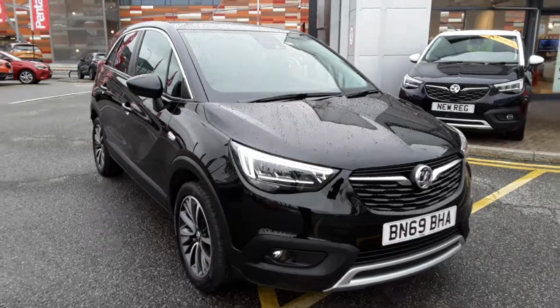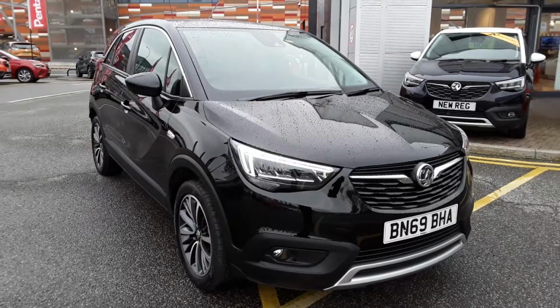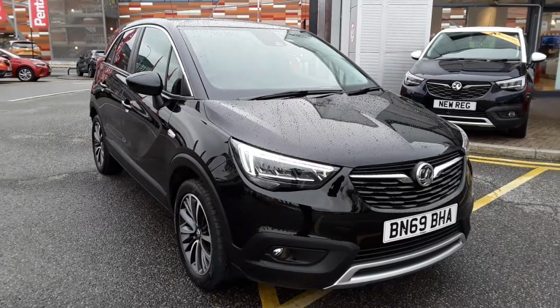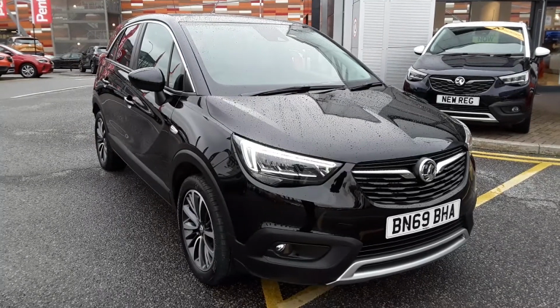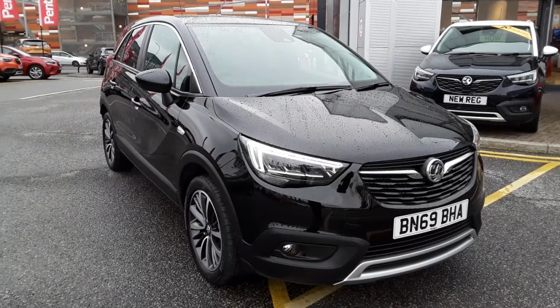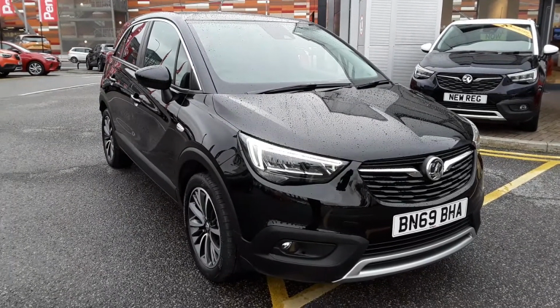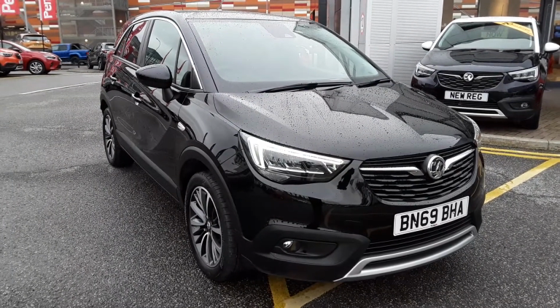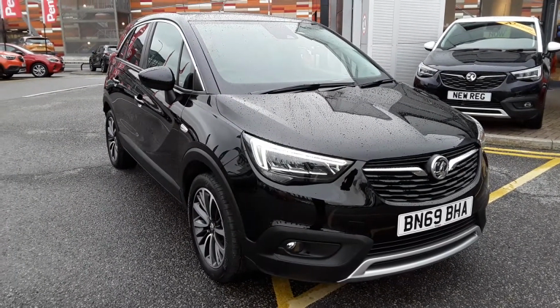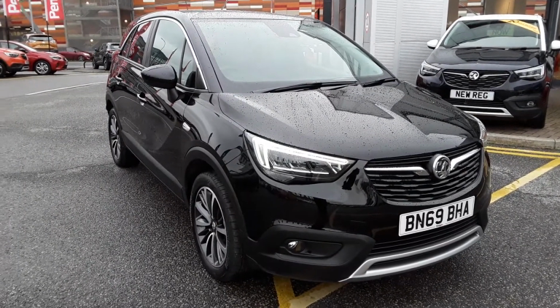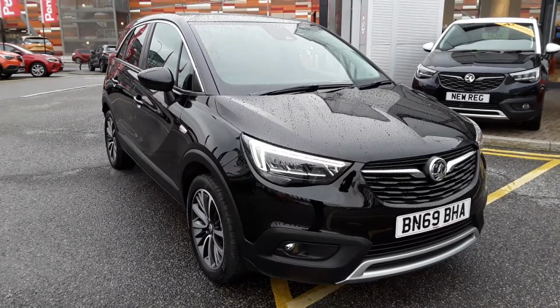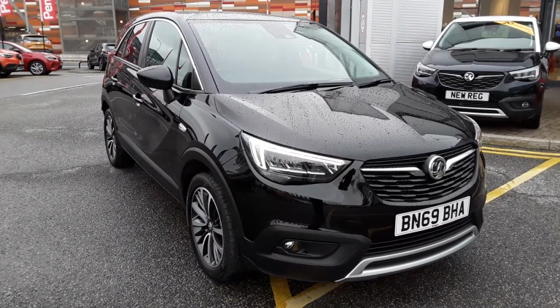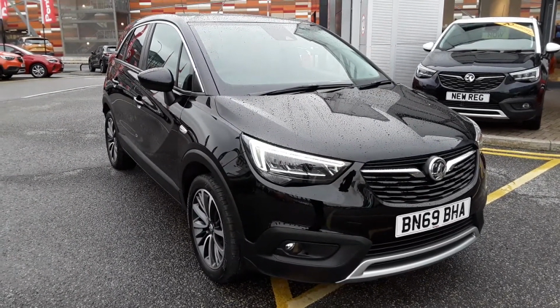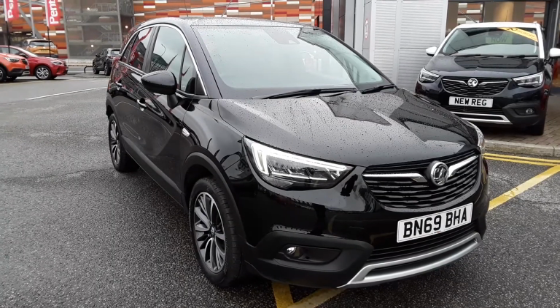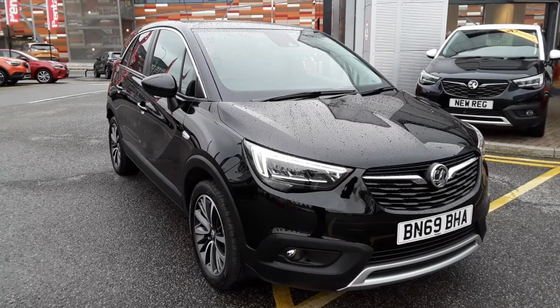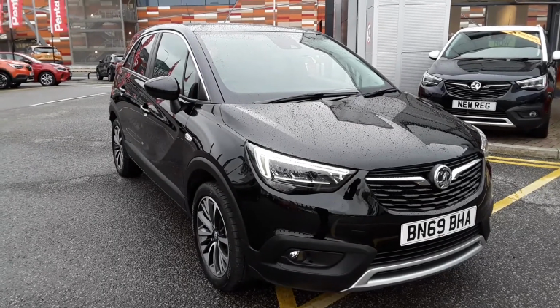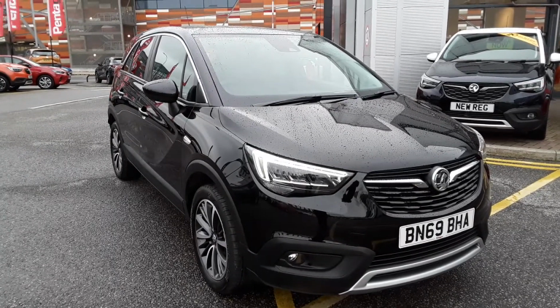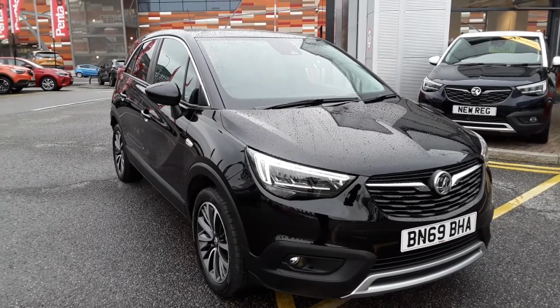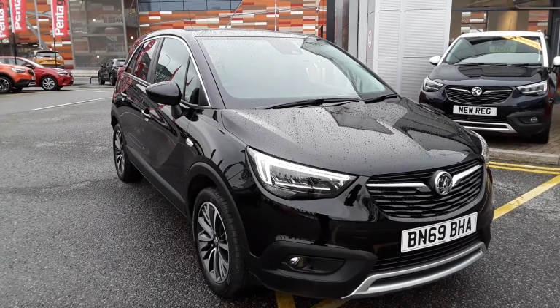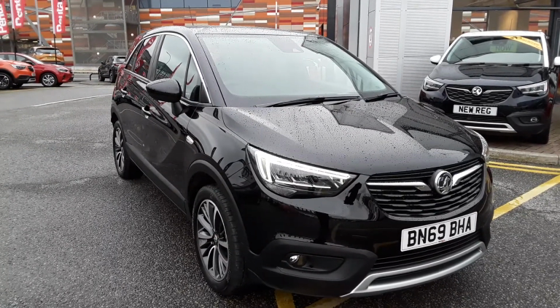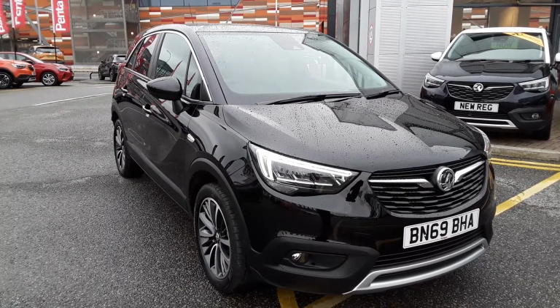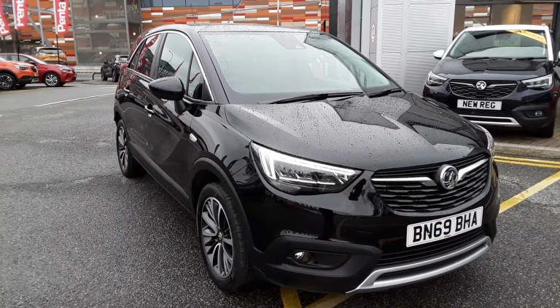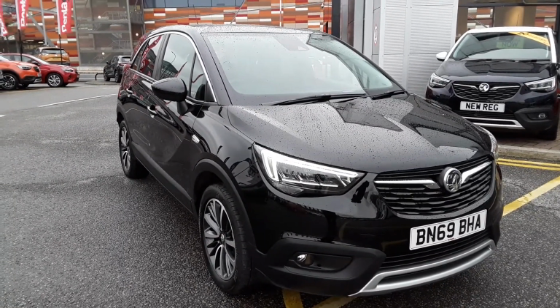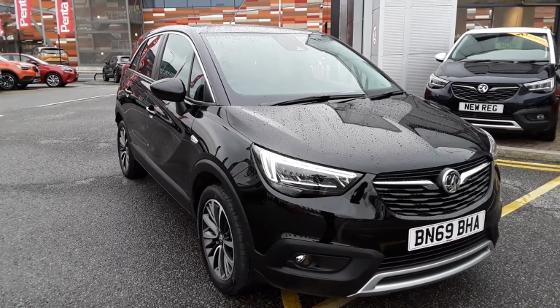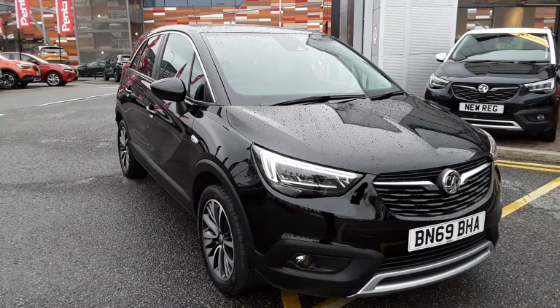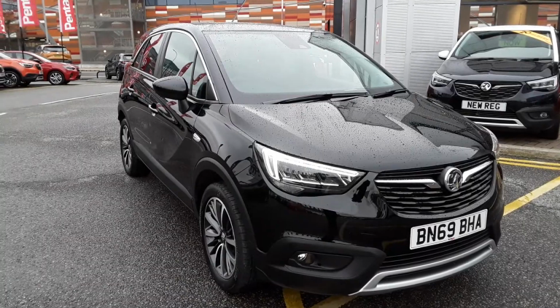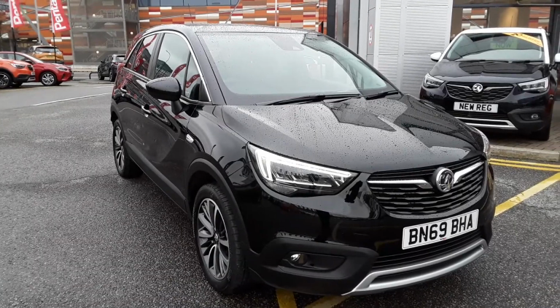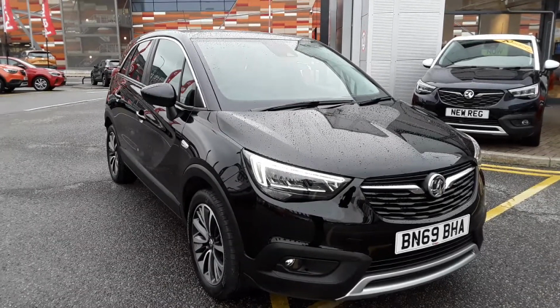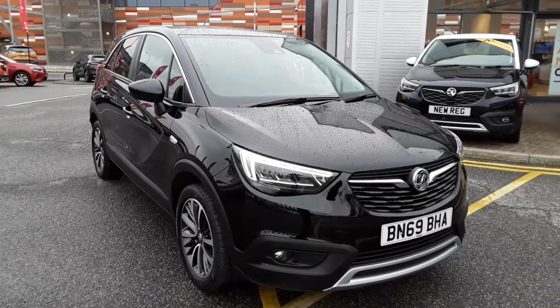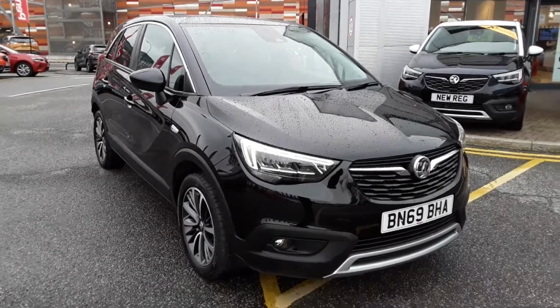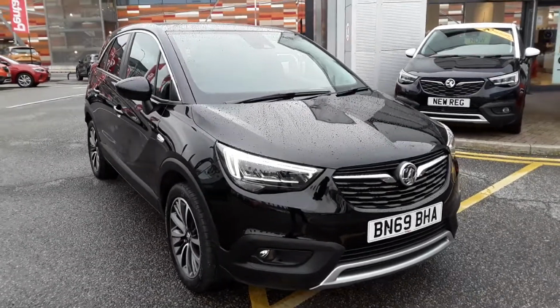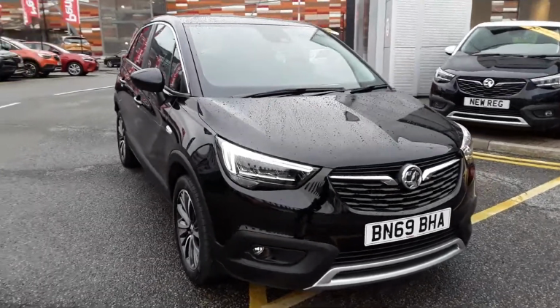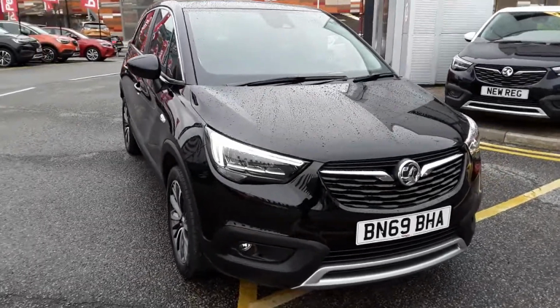Hi there guys, thank you for taking the time to view this video. We're at Pentagon Vauxhall in Sheffield and what we have here today is the Vauxhall Crossland X 1.2 Turbo 130 Brake Horsepower Elite. So what we're going to do is touch on a couple of the key features on this vehicle.